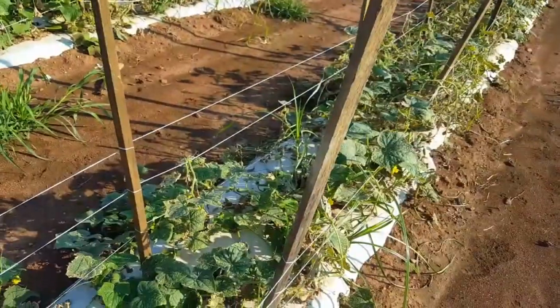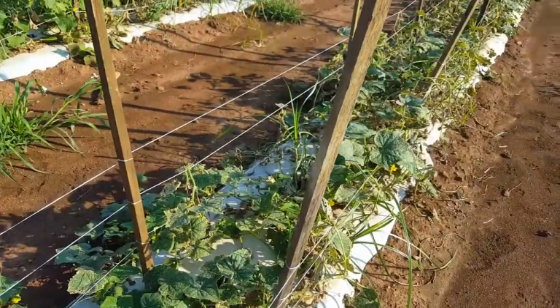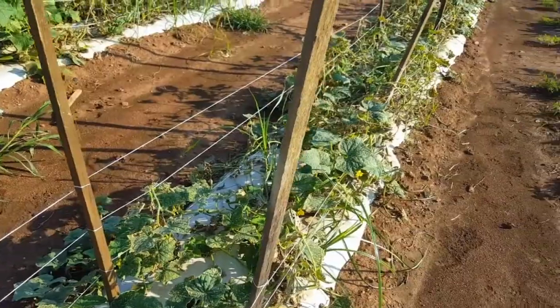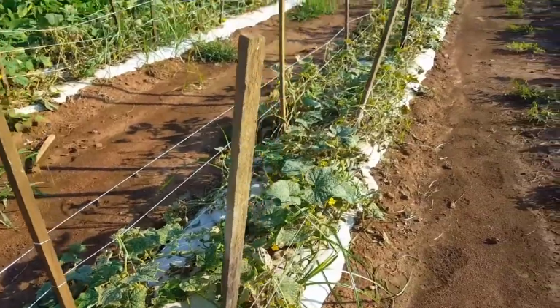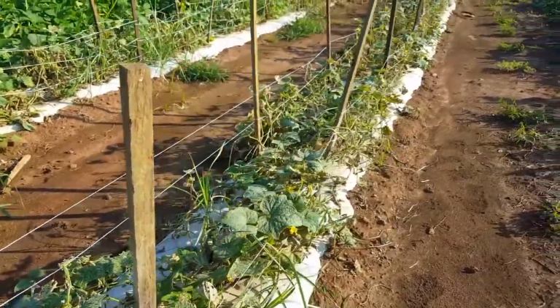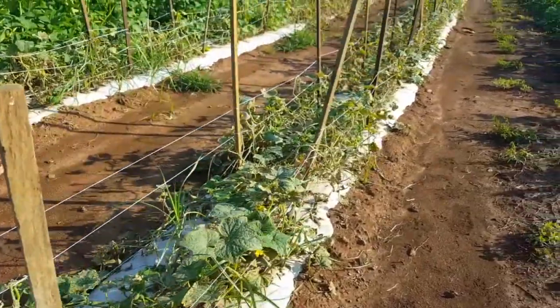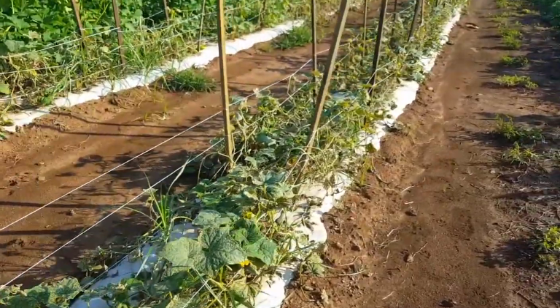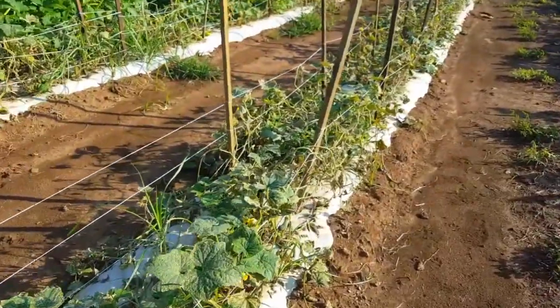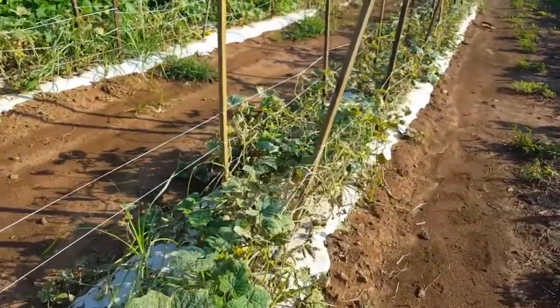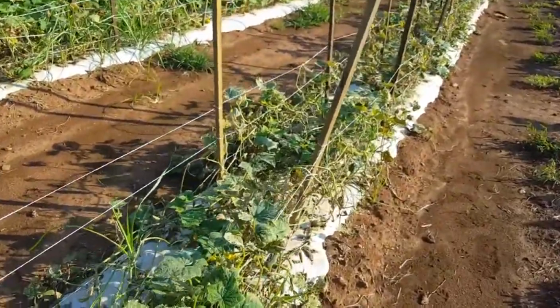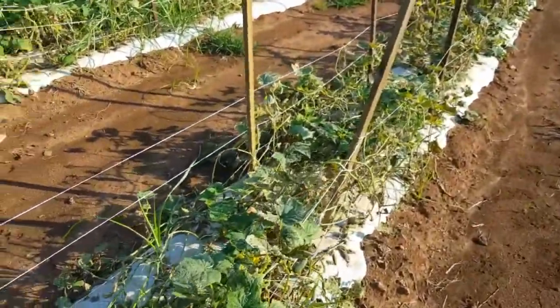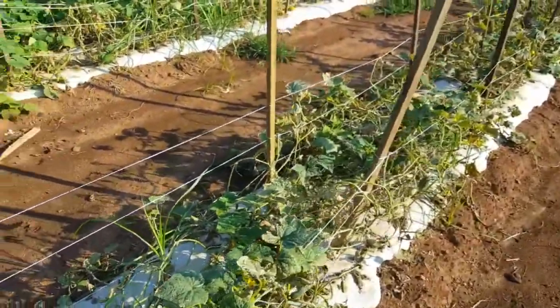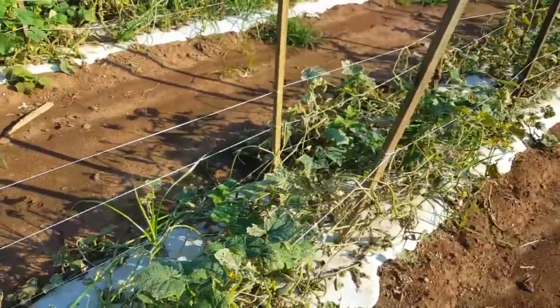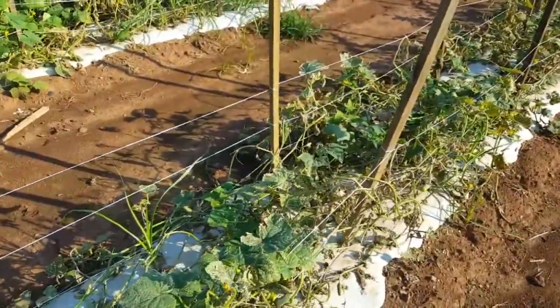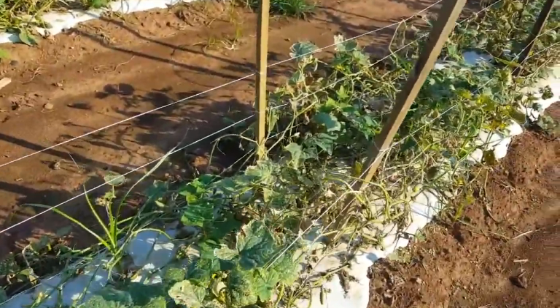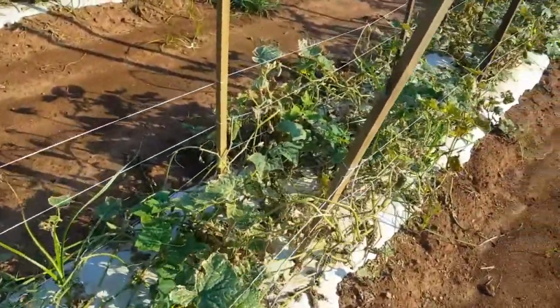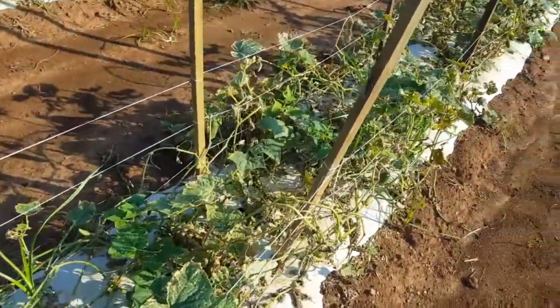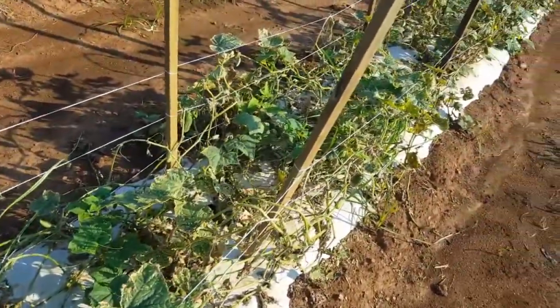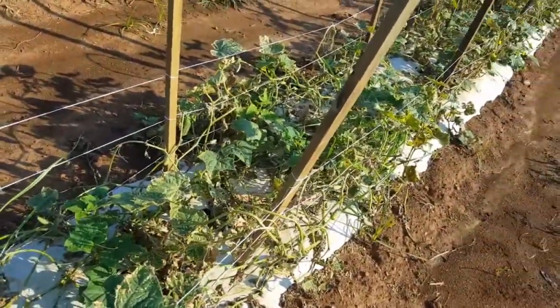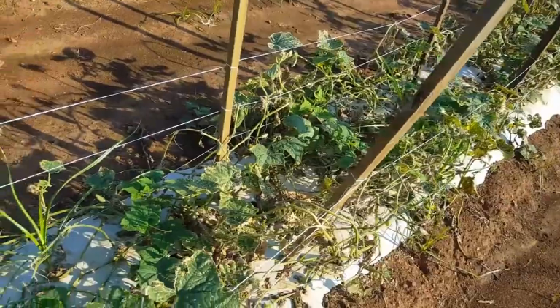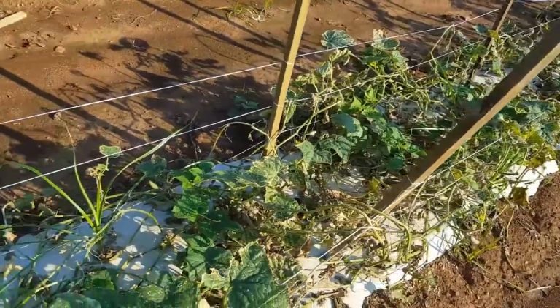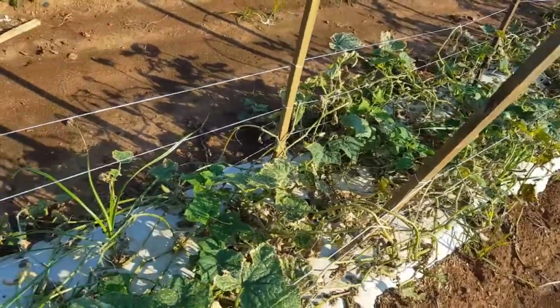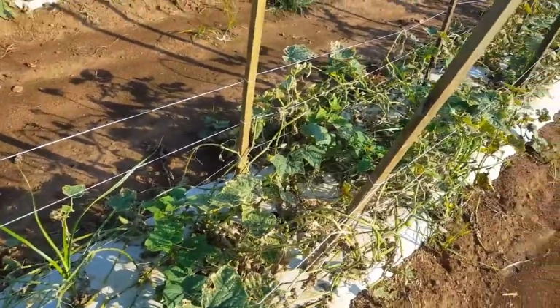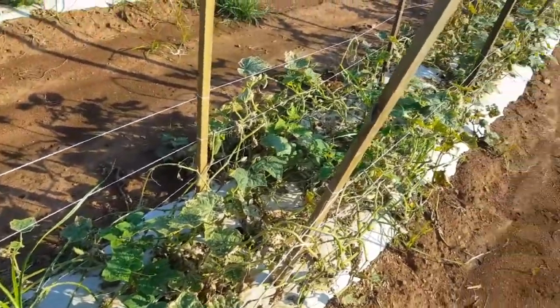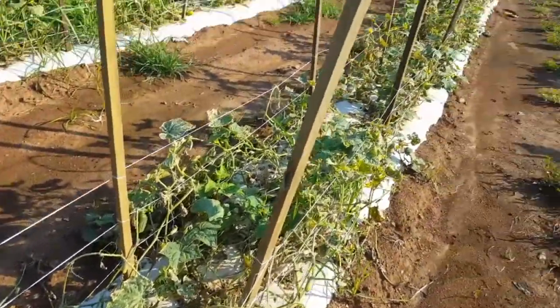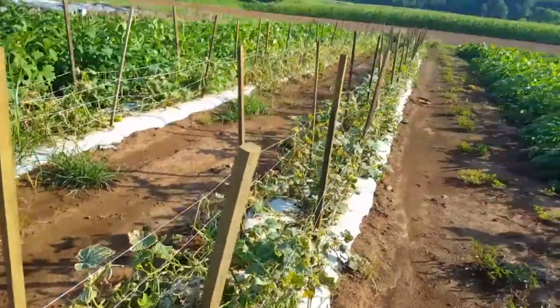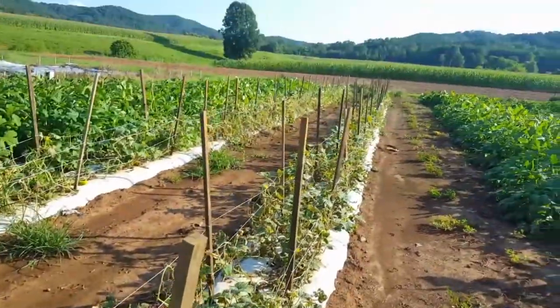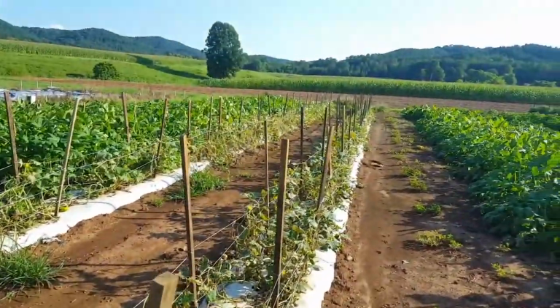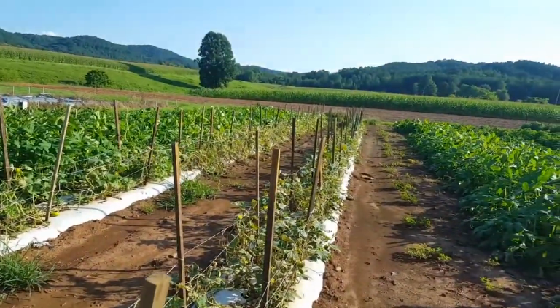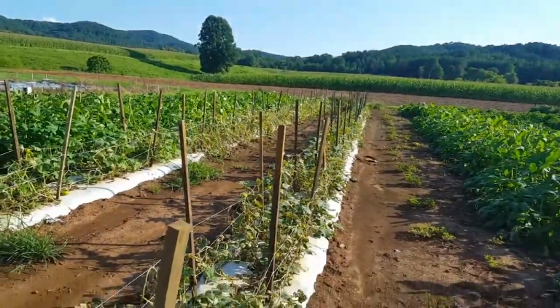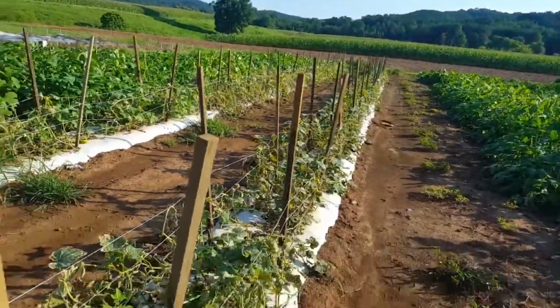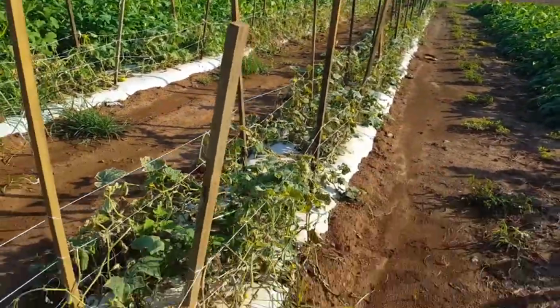Like I said, this cucumber patch probably won't be here for much longer — probably going to rip it out in the next day or two and plant new ones in the middles. So this patch has kind of ended its cycle.